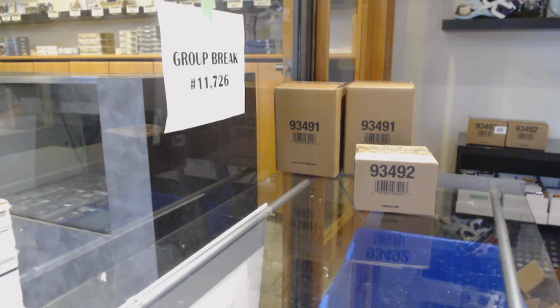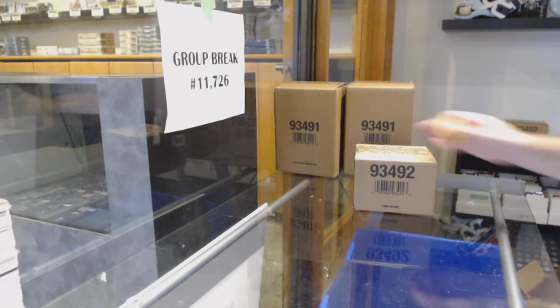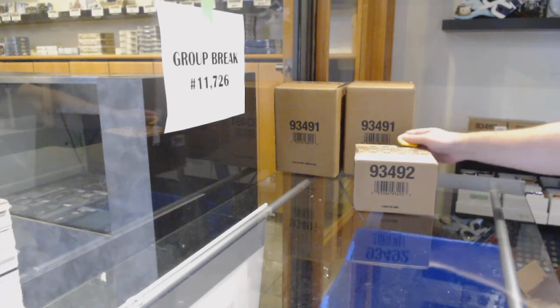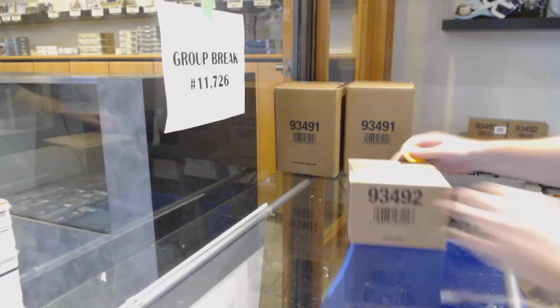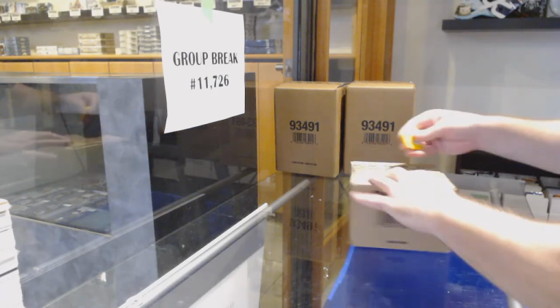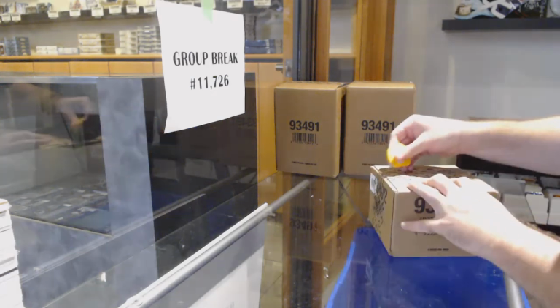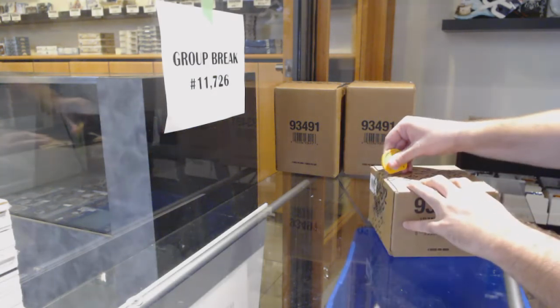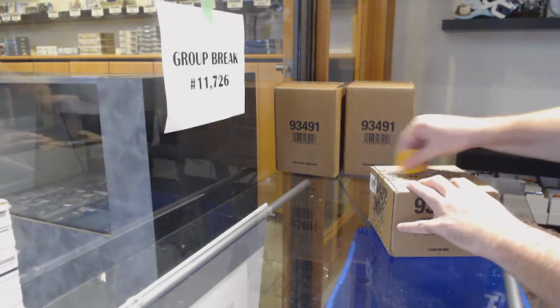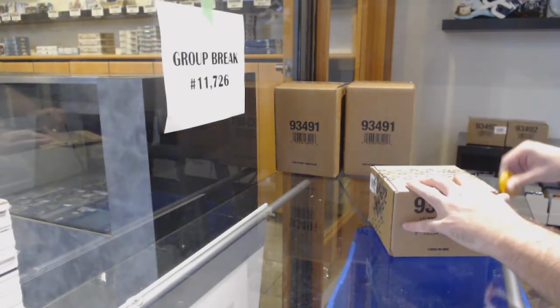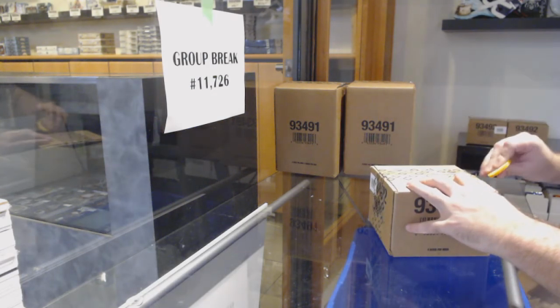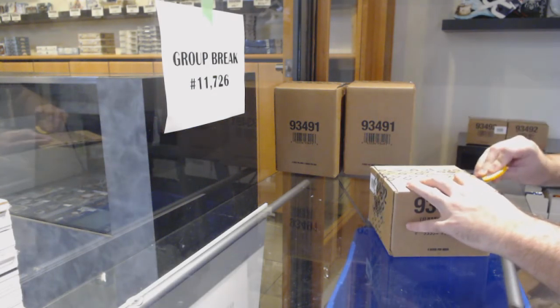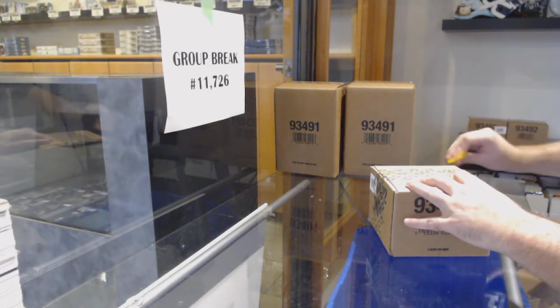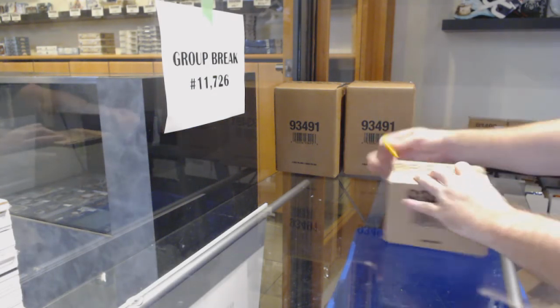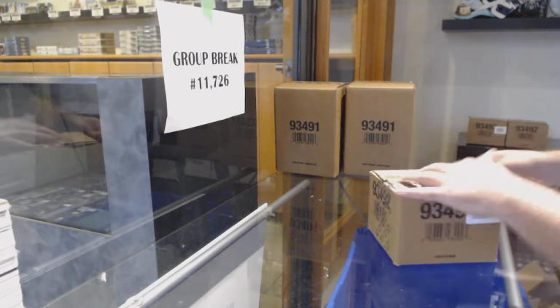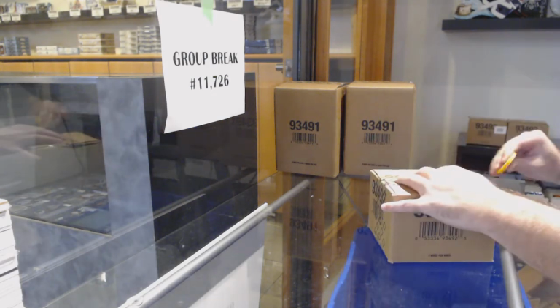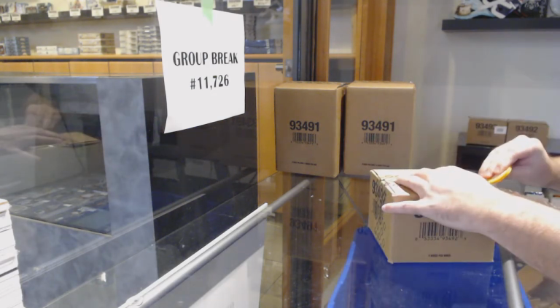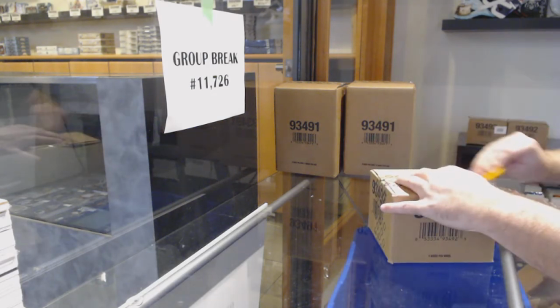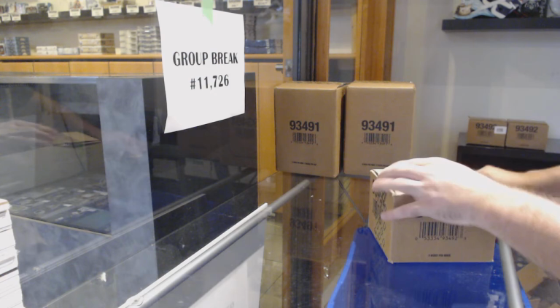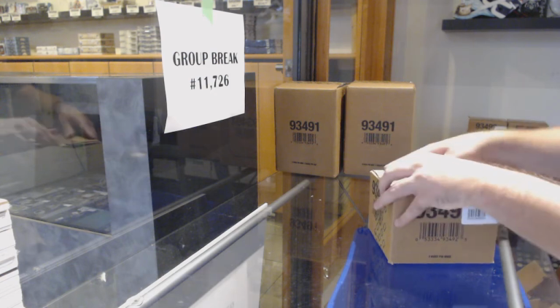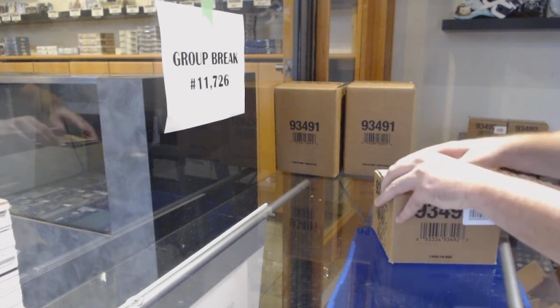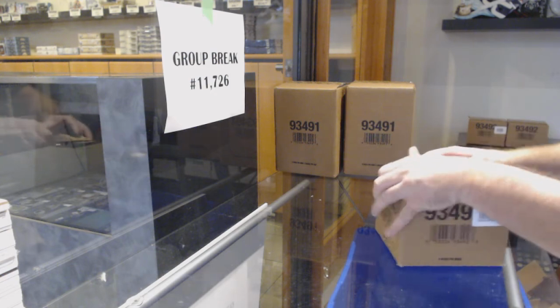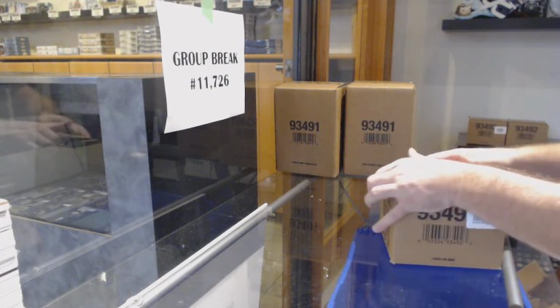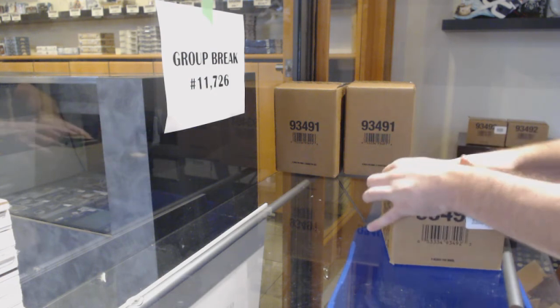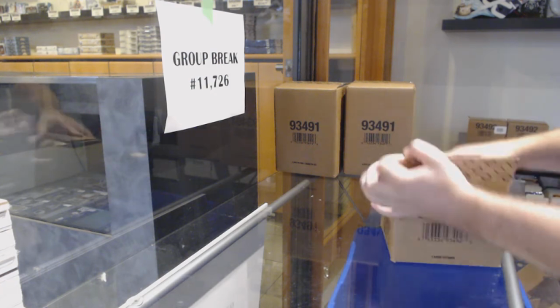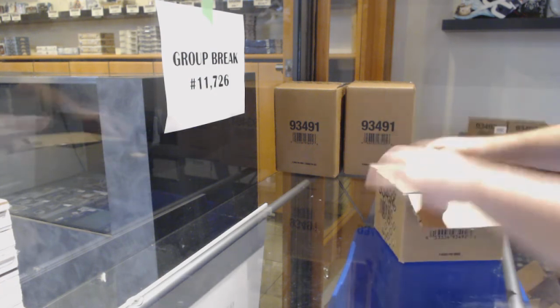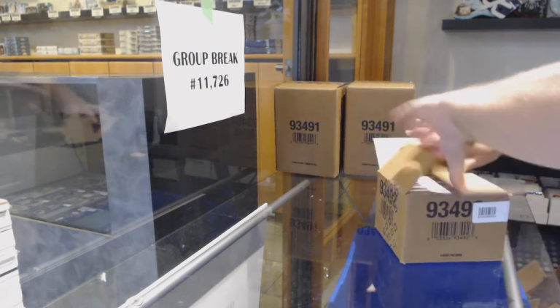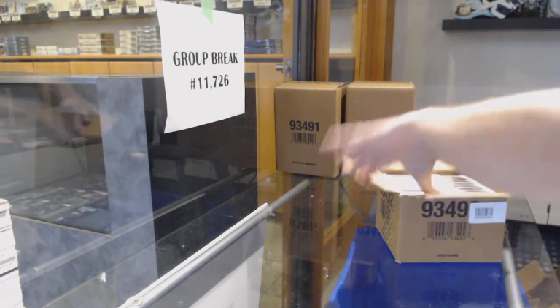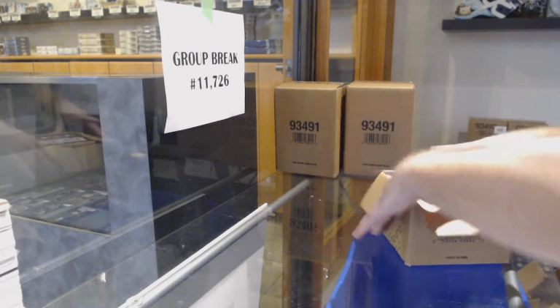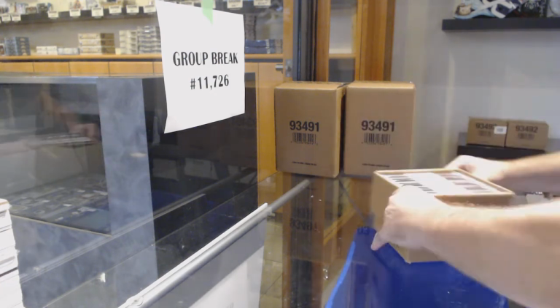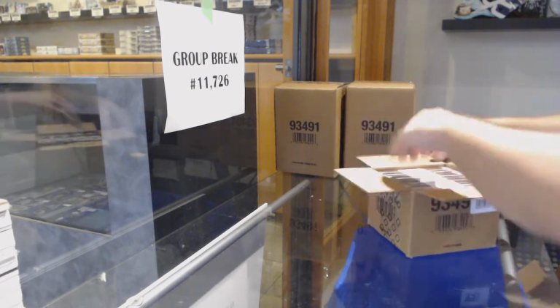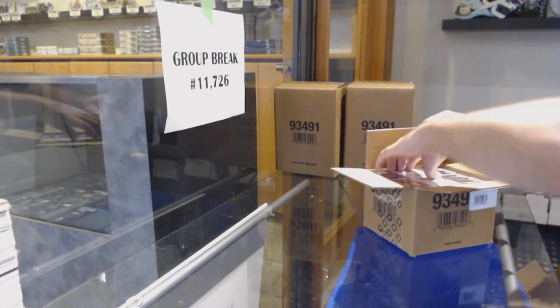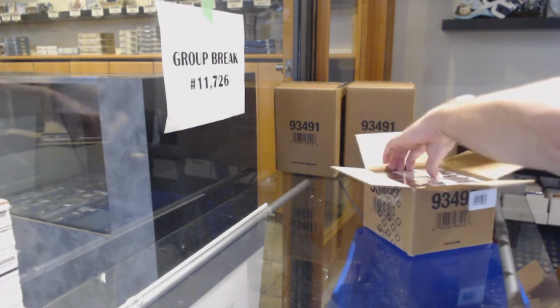Here we go, starting on CNT break number 11,726. It's a fiver. I love how small these cases are — they're so petite.